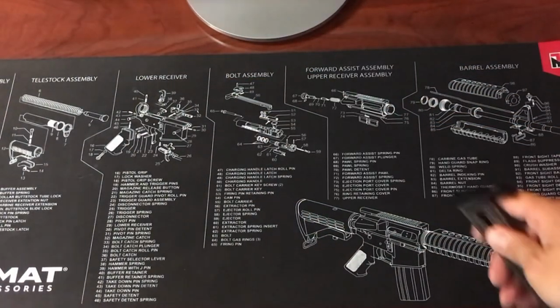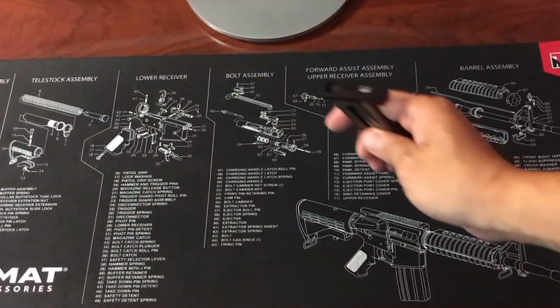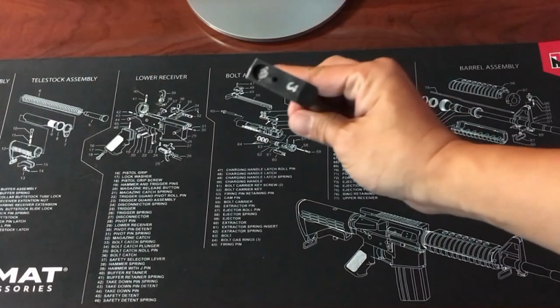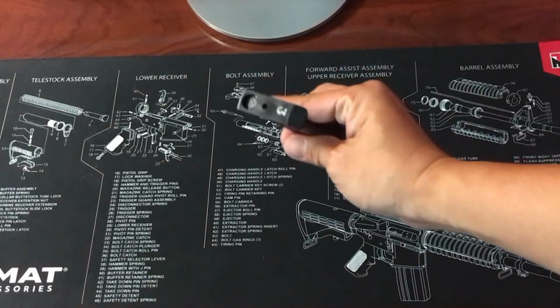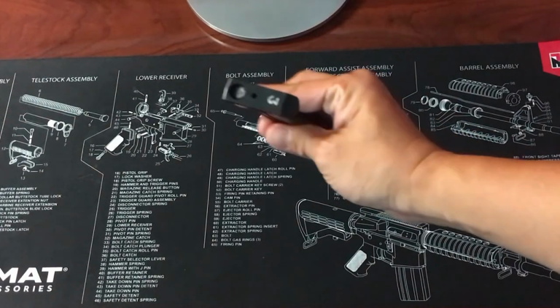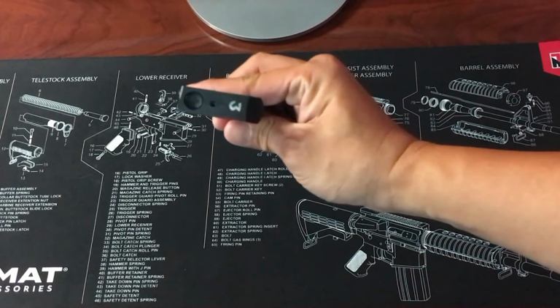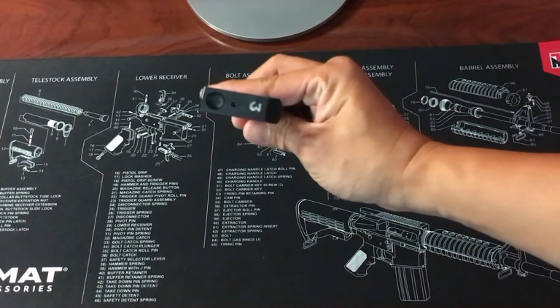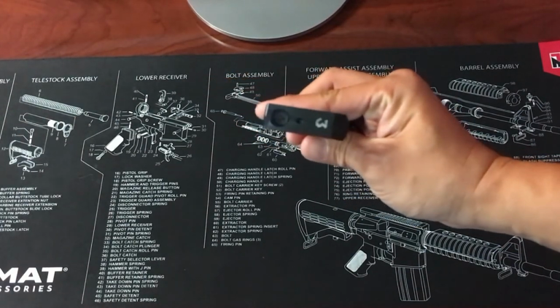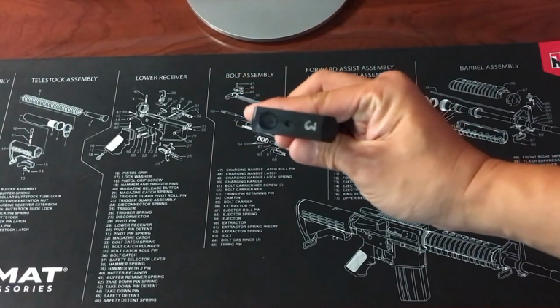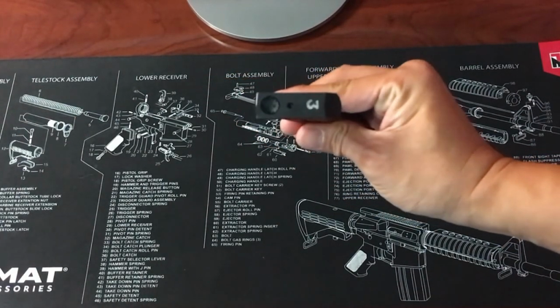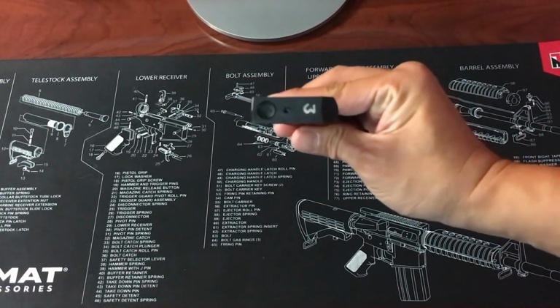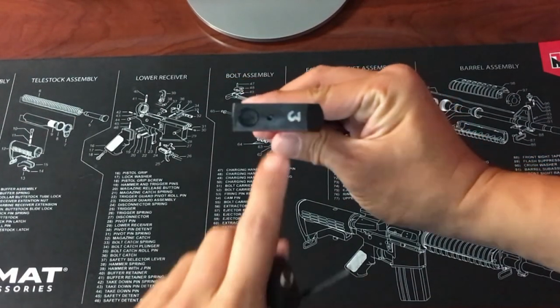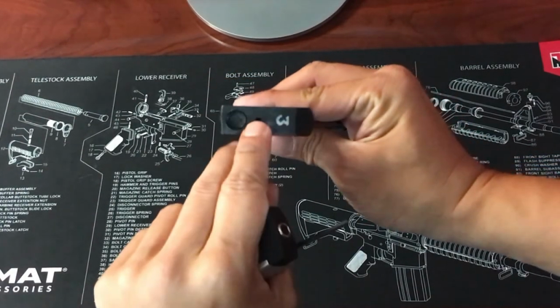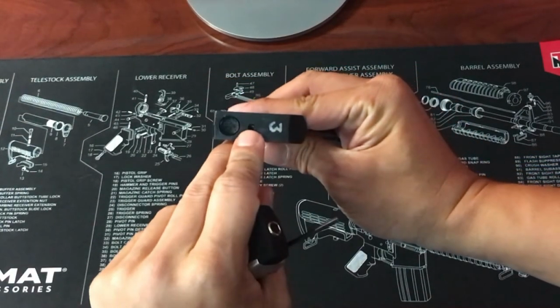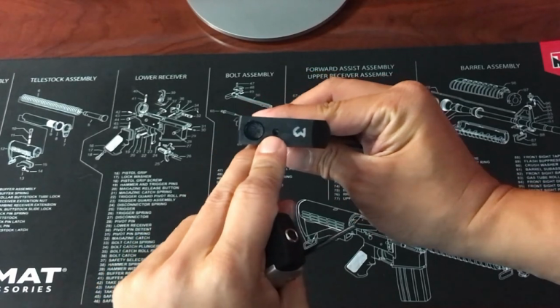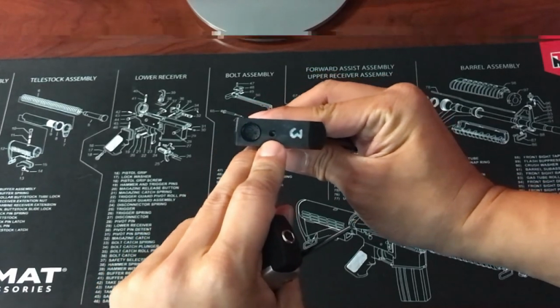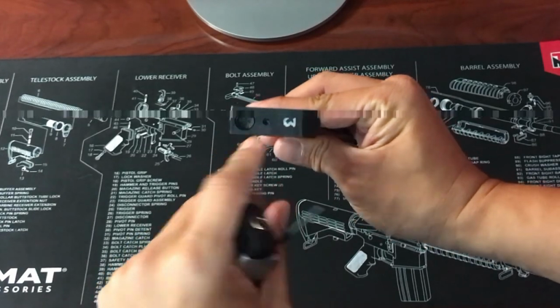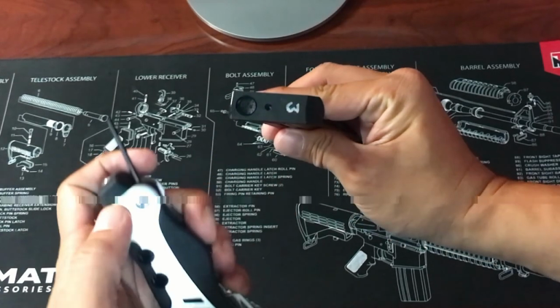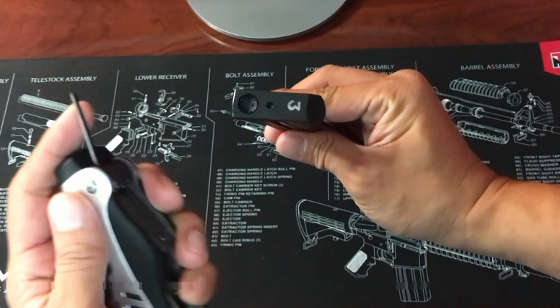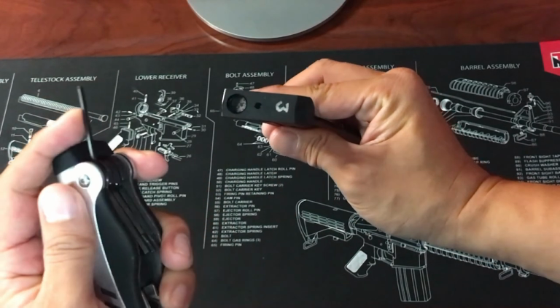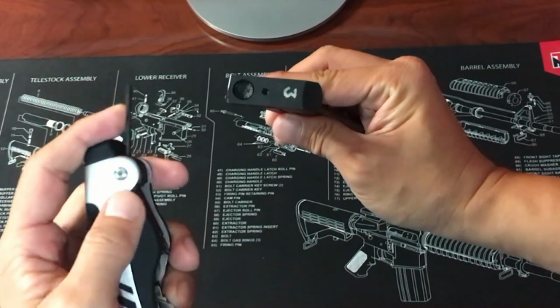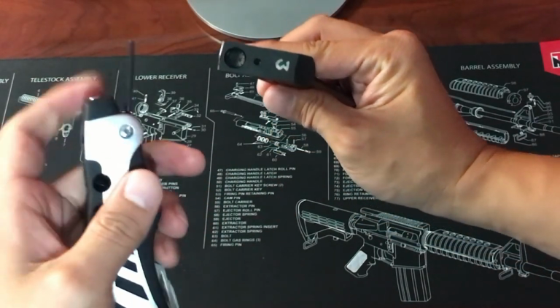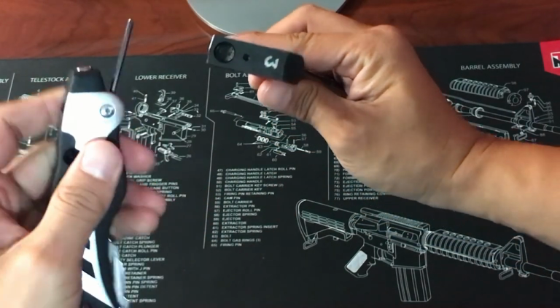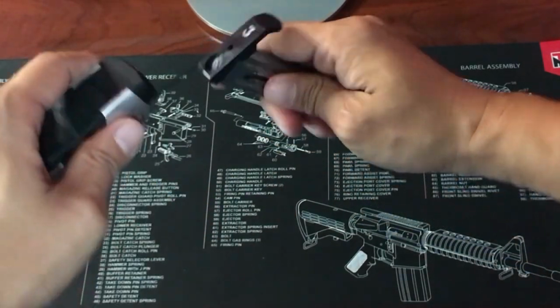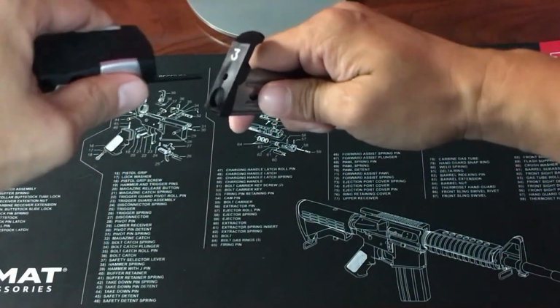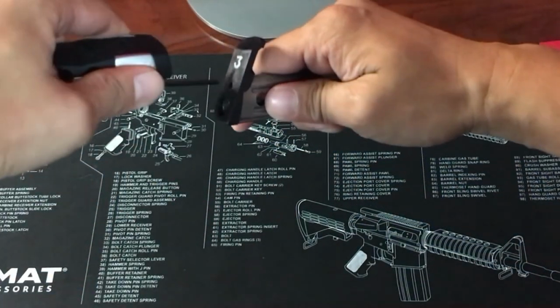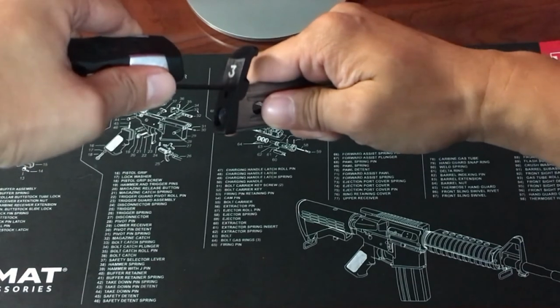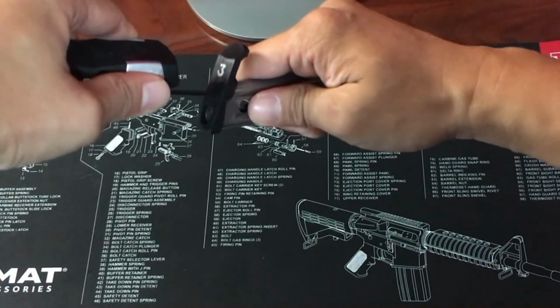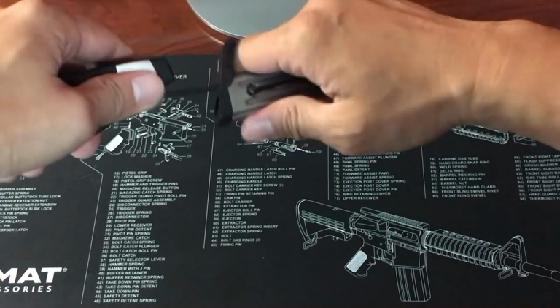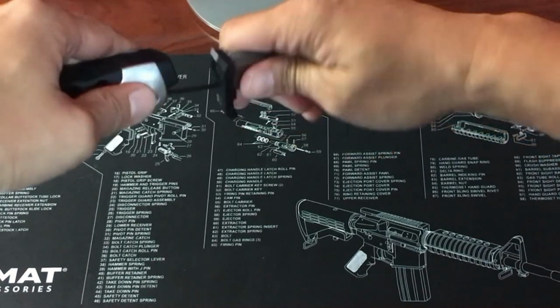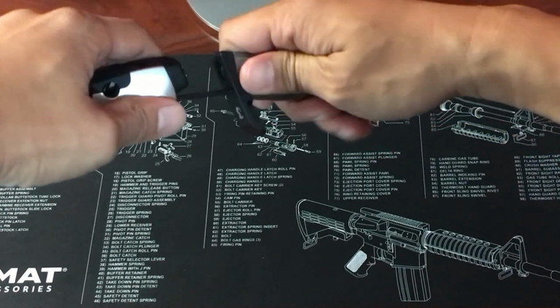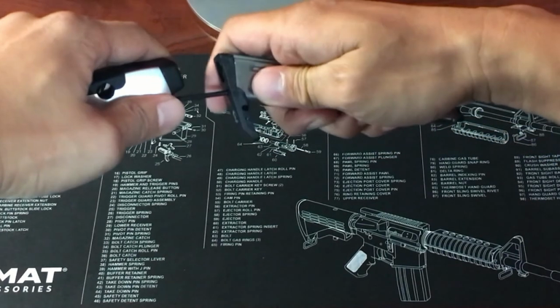Let's look at the bottom of the base plate. The base plate has a small hole where the magazine block retaining plunger keeps the magazine and the base plate together. I'll be using a 3/32 Allen wrench to press that plunger in.